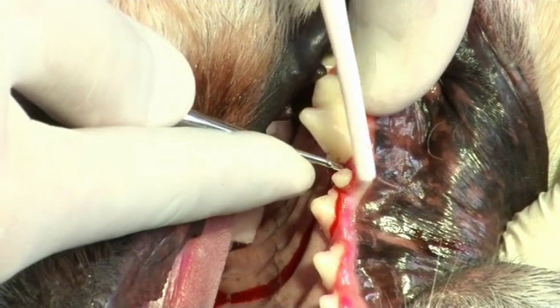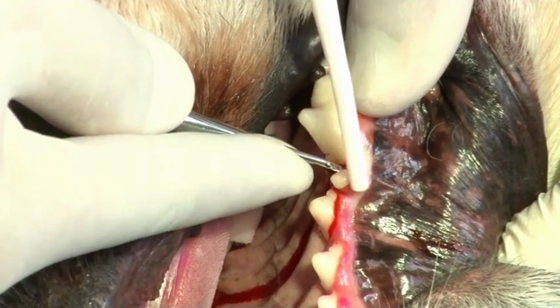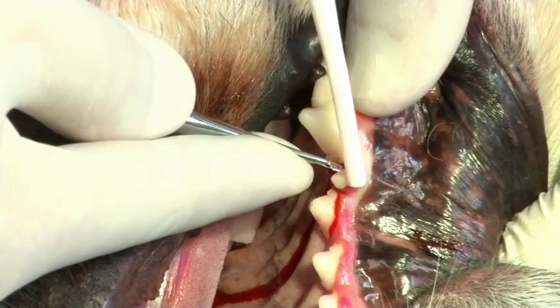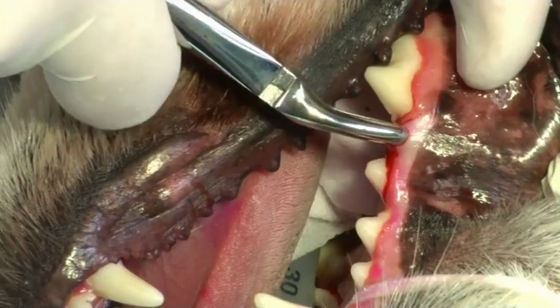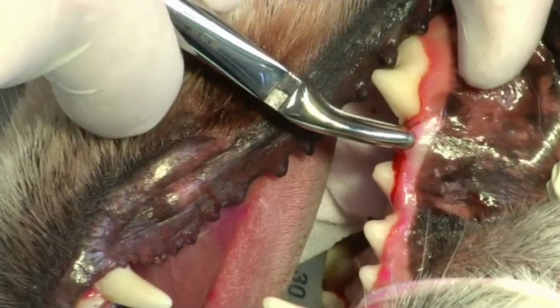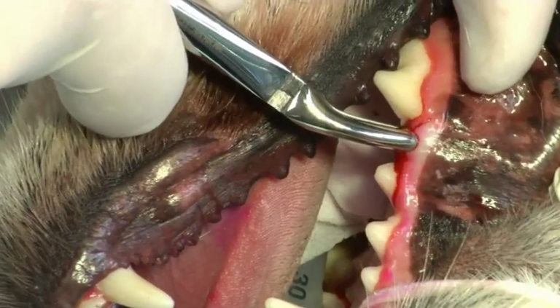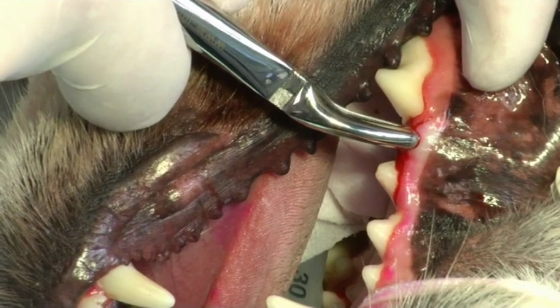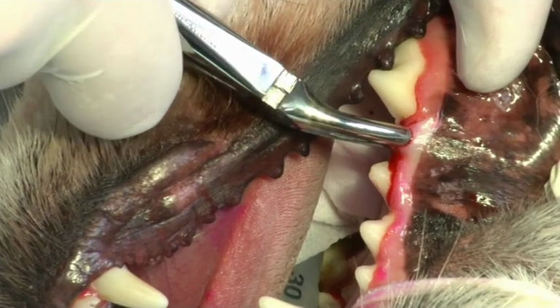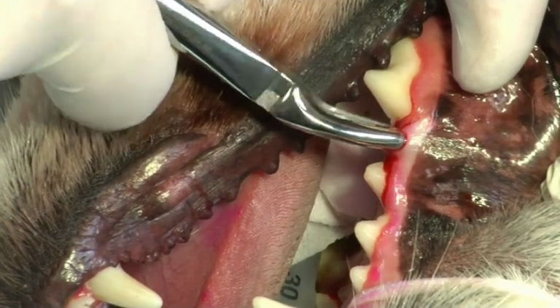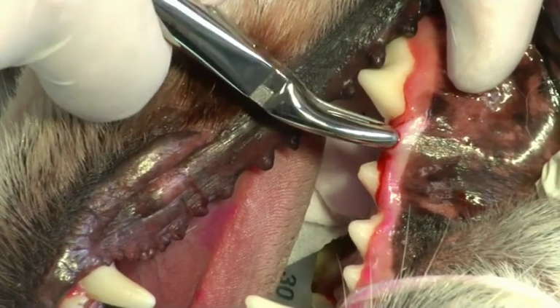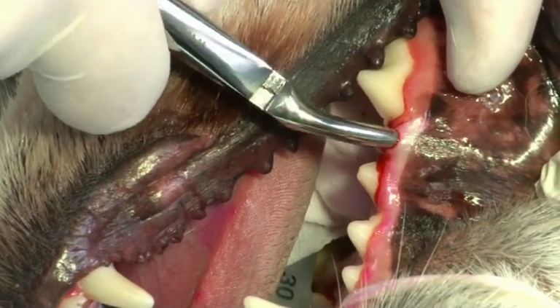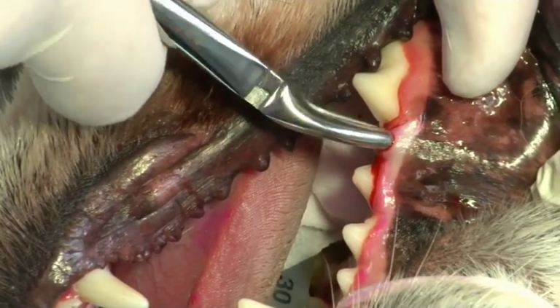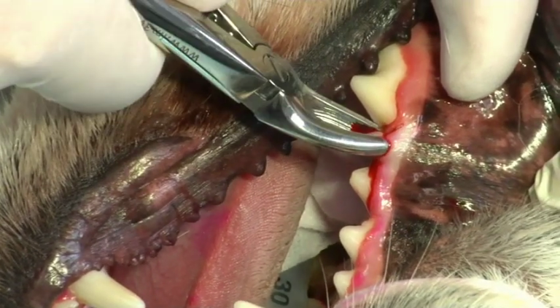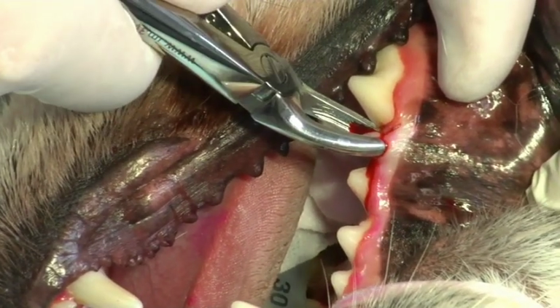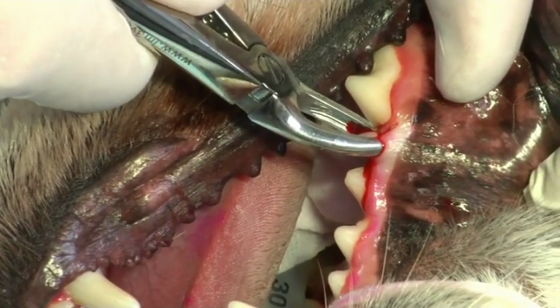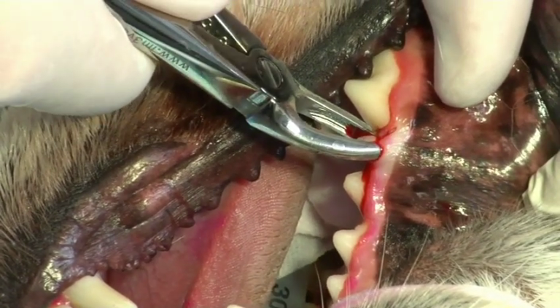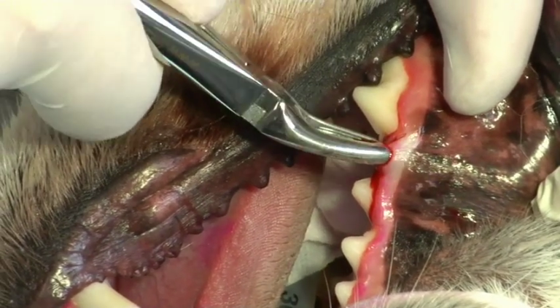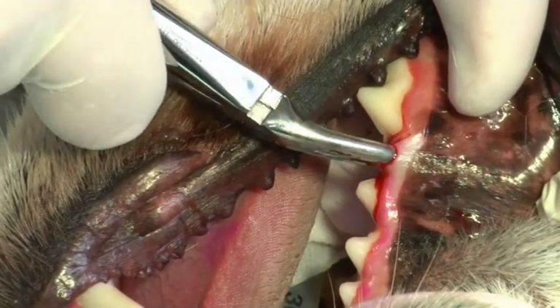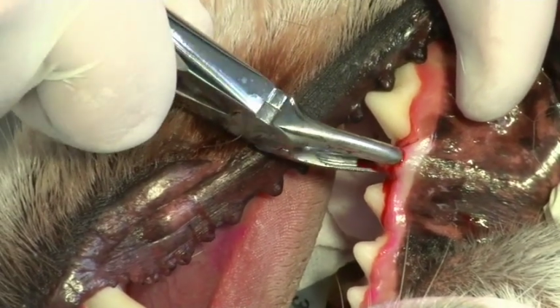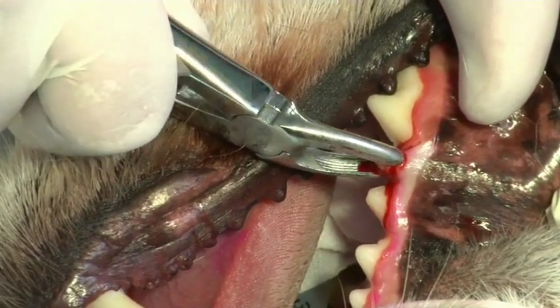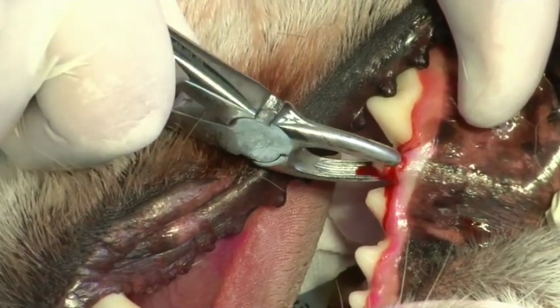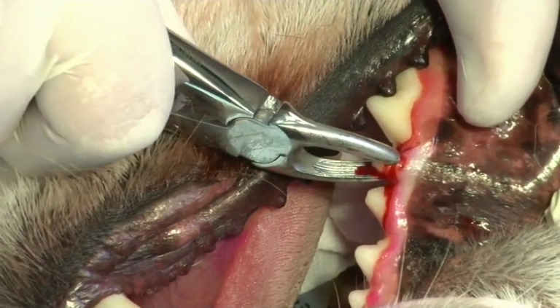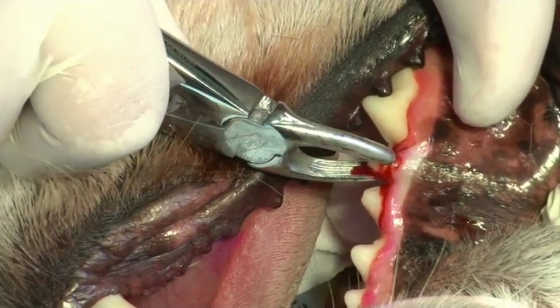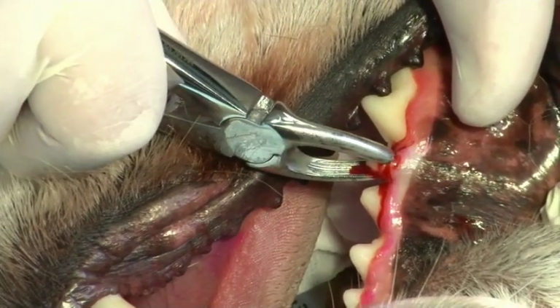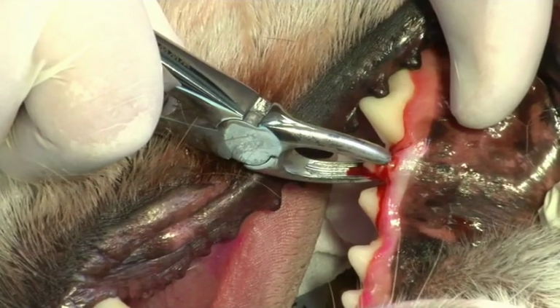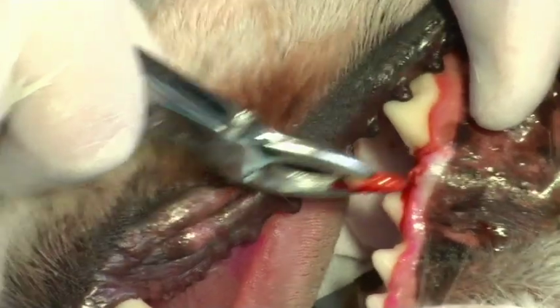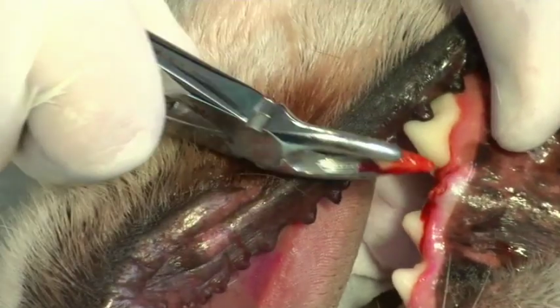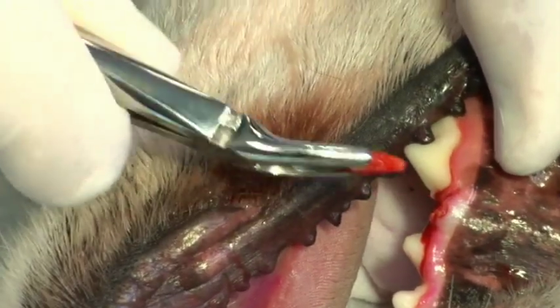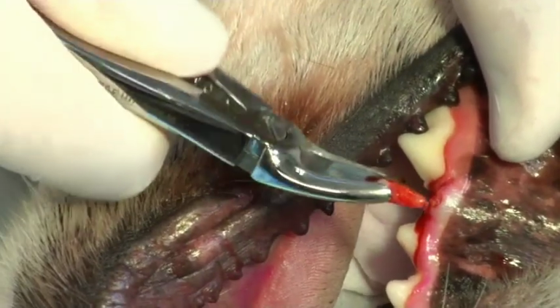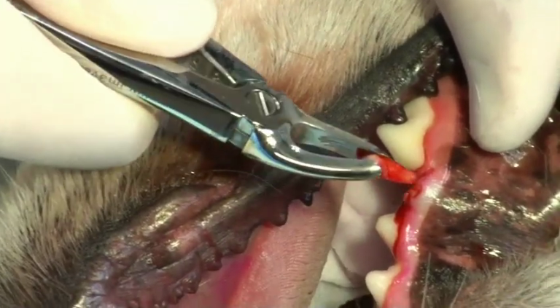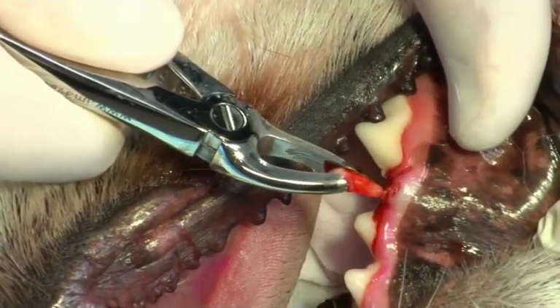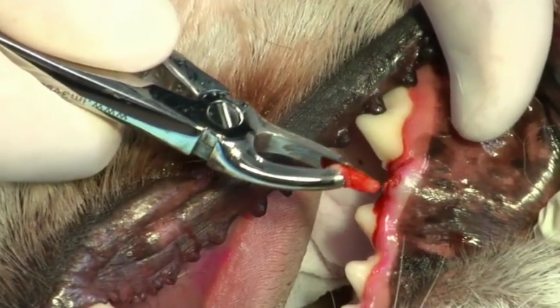Once the tooth is loose, extraction forceps can be applied. The premolar tooth root is conical and will accept rotational movement.